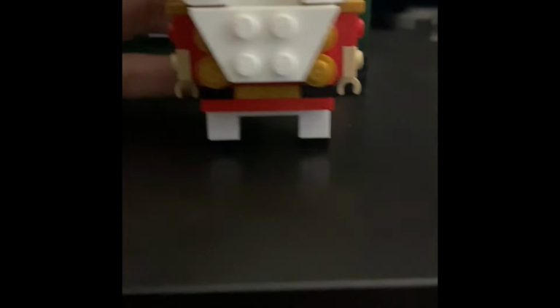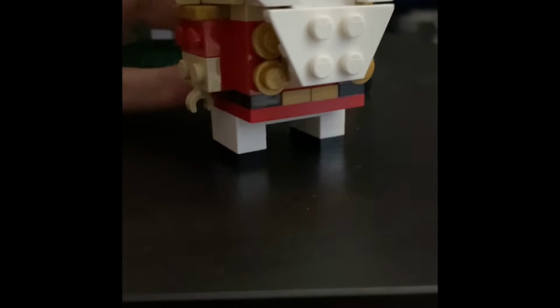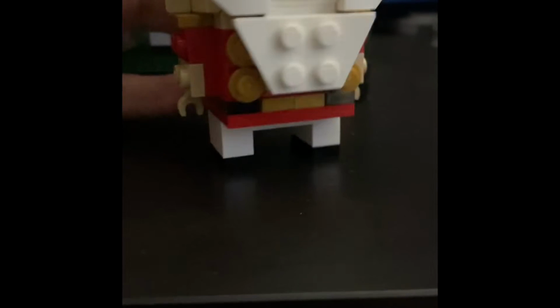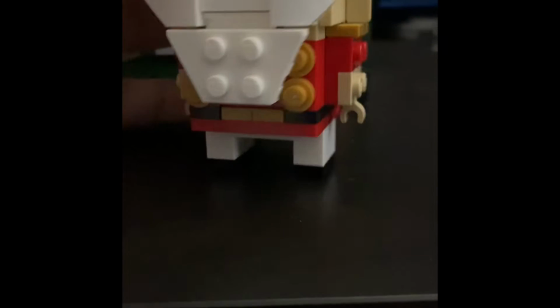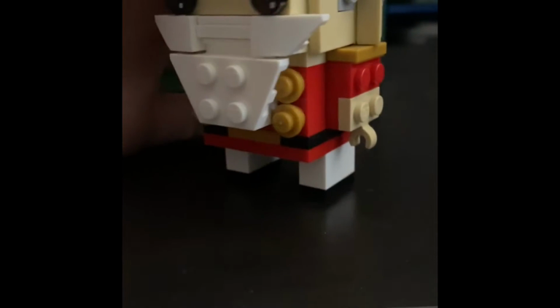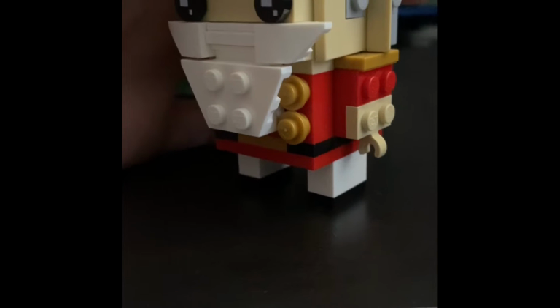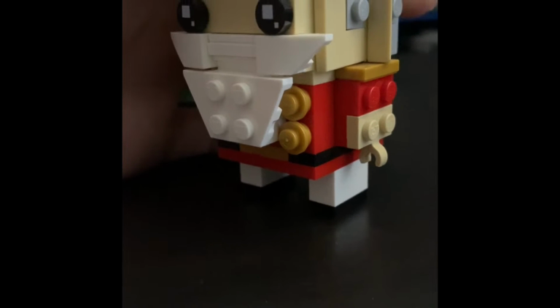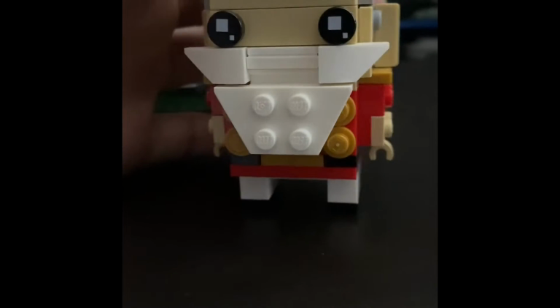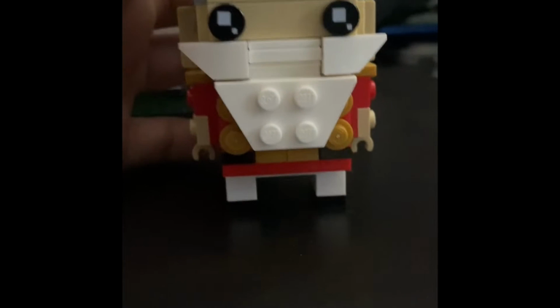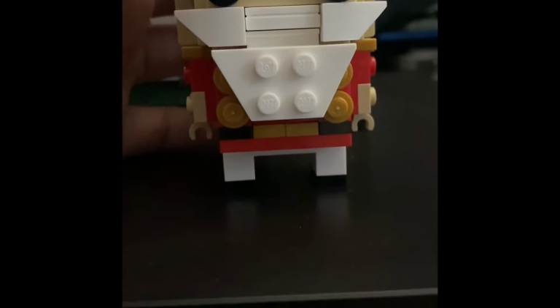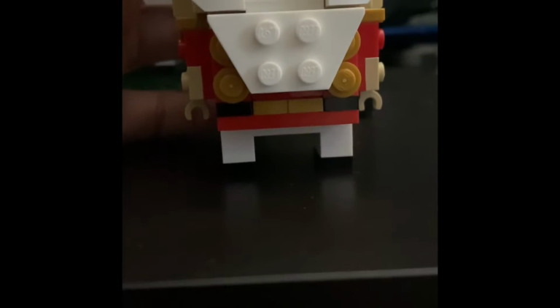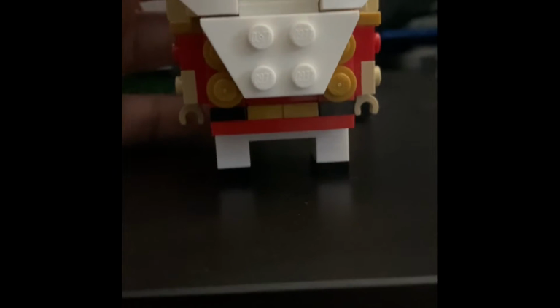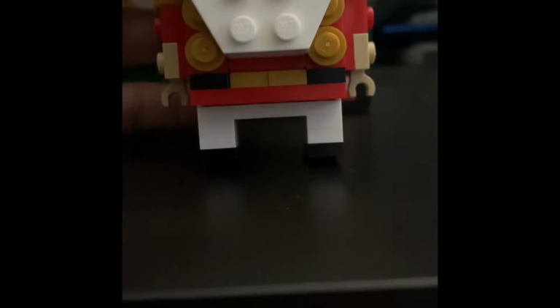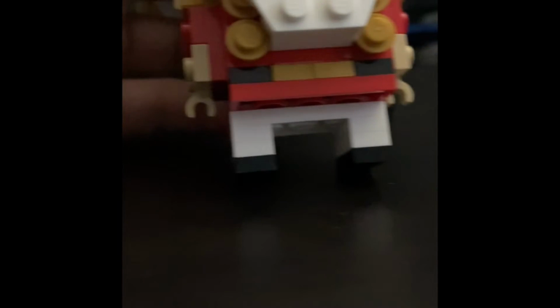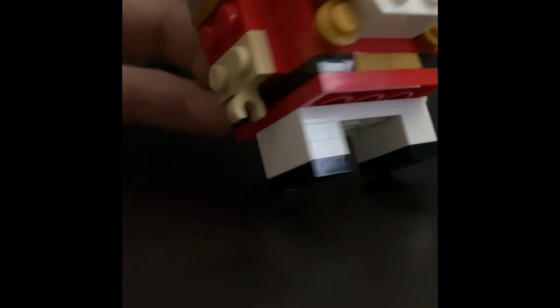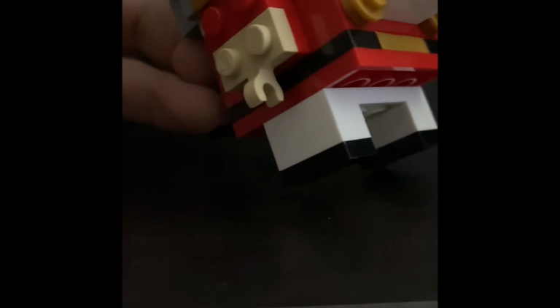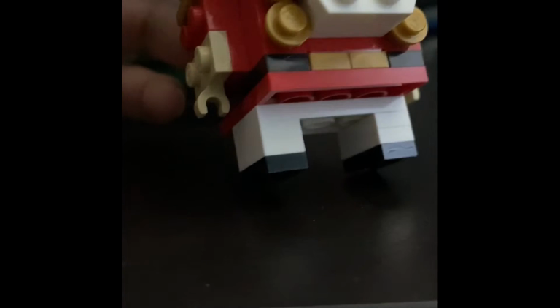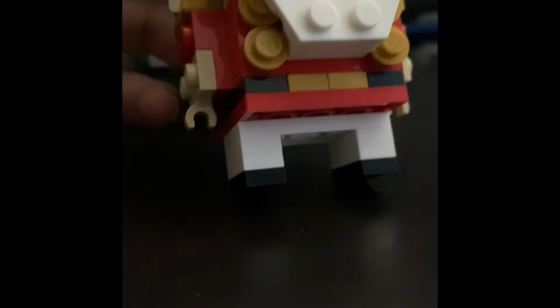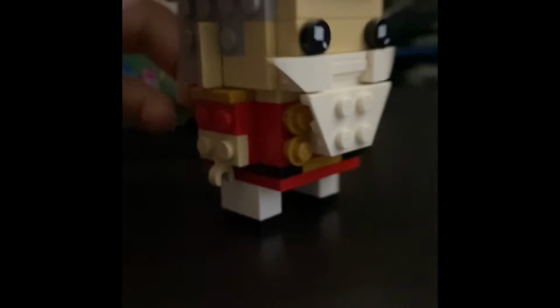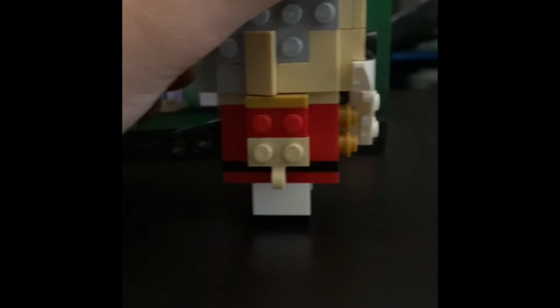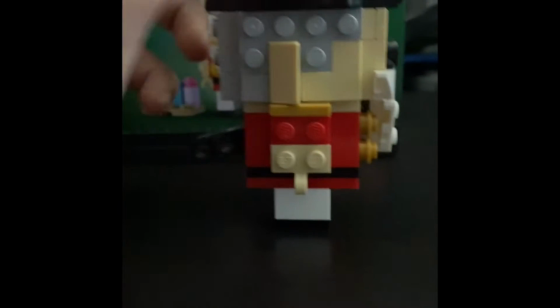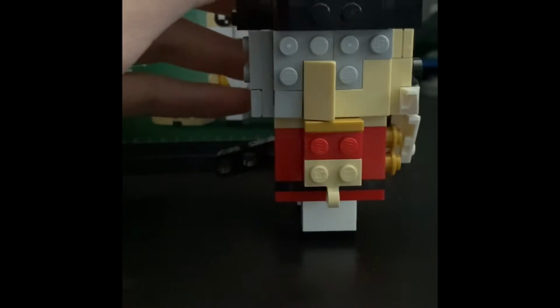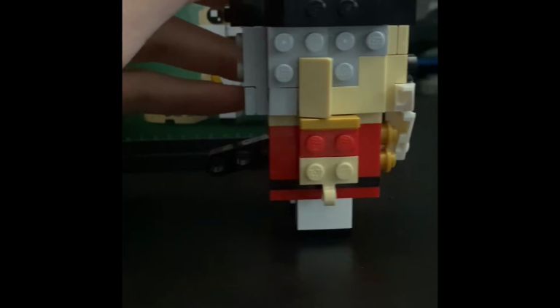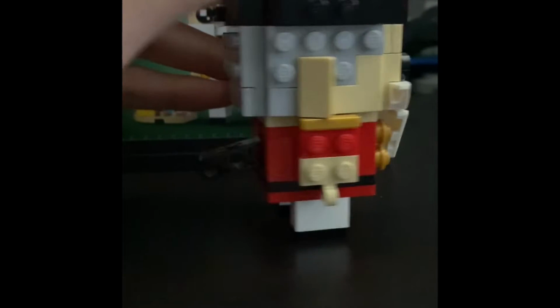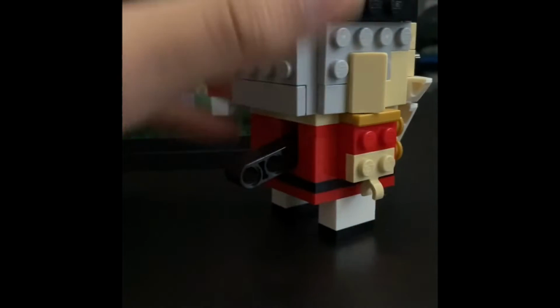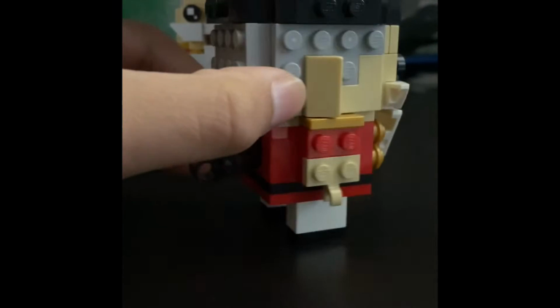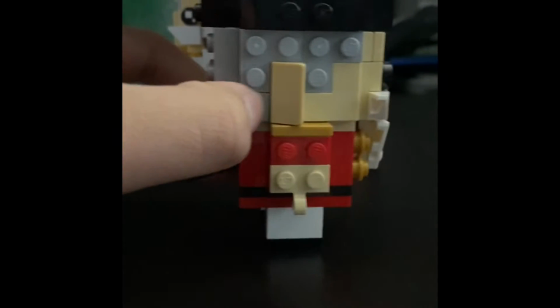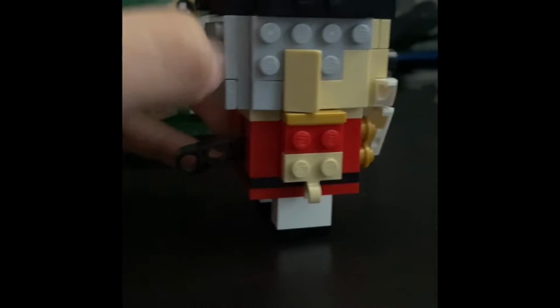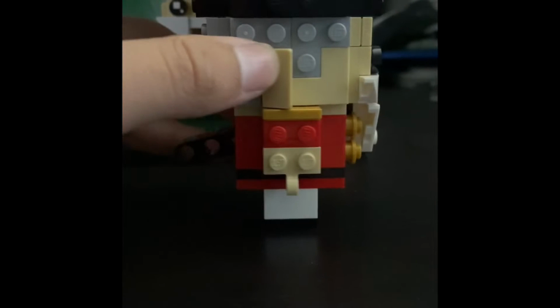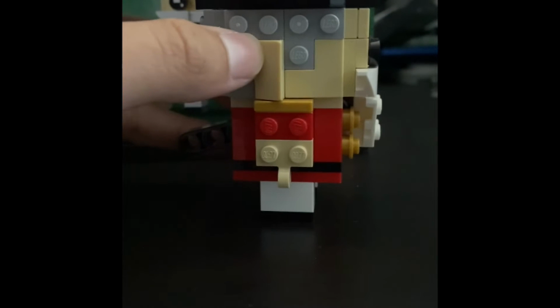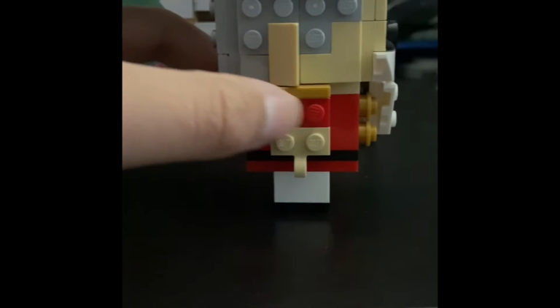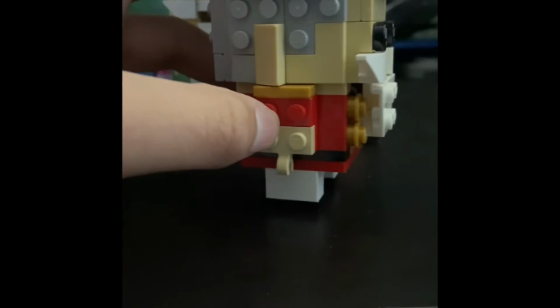Coming up to the torso, we have a gold and red design with his belt. The legs are just white for white pants, and then black shoes.